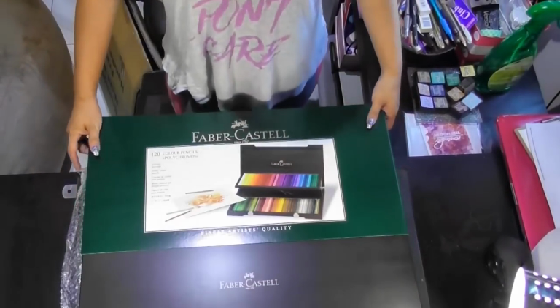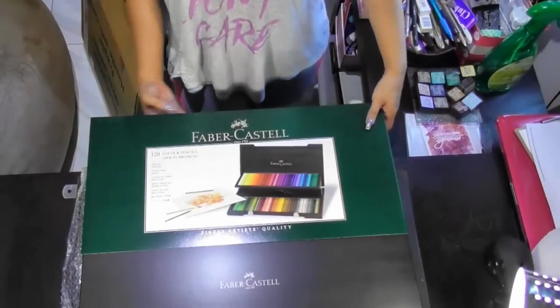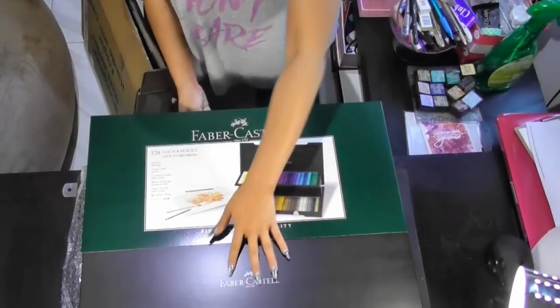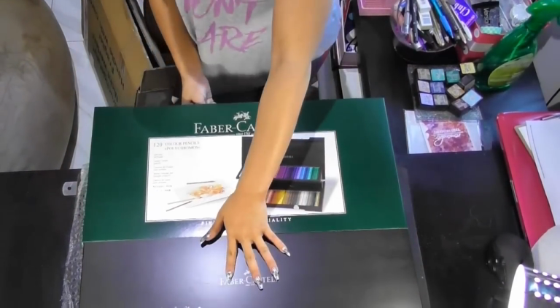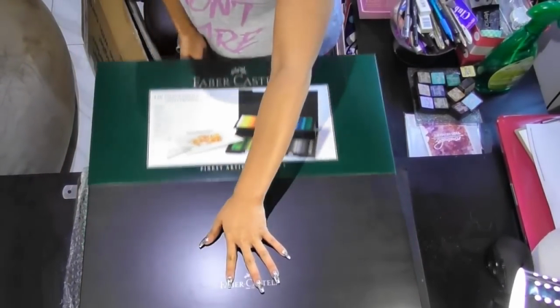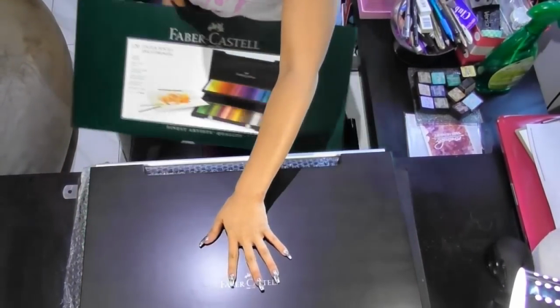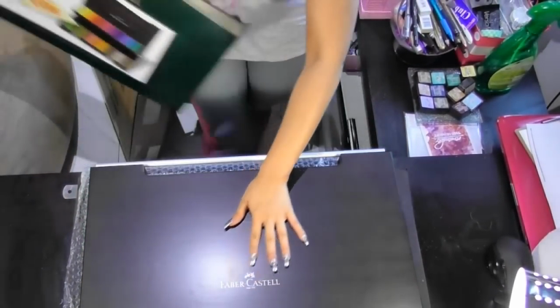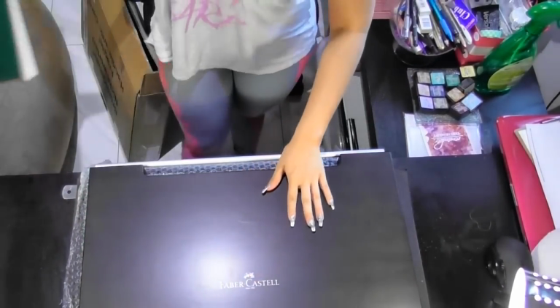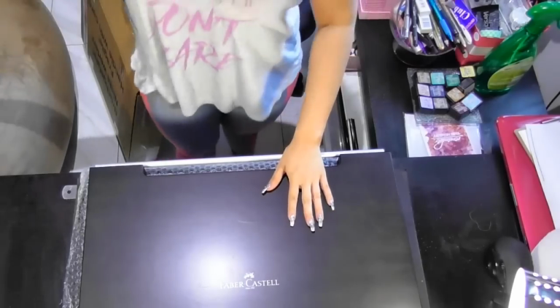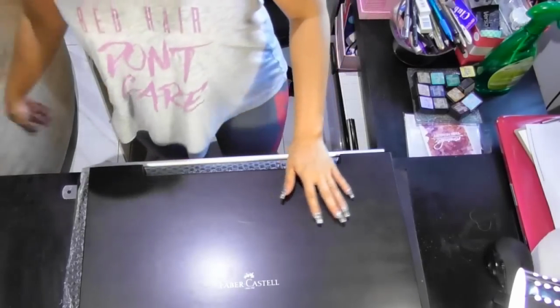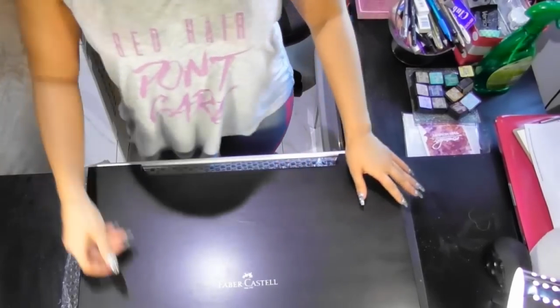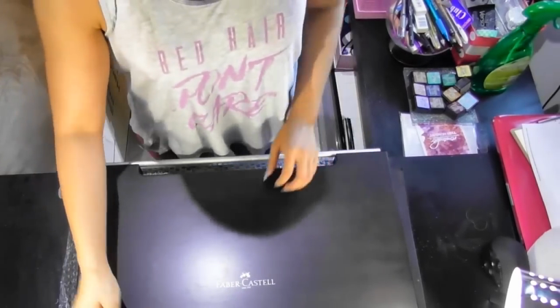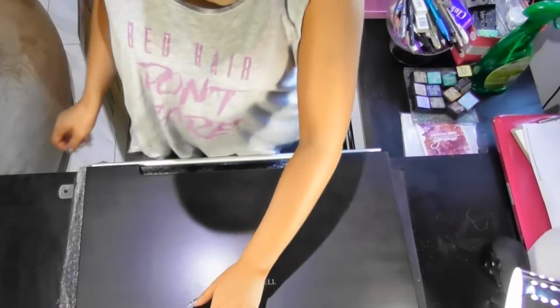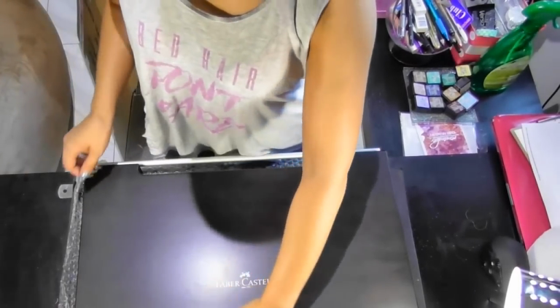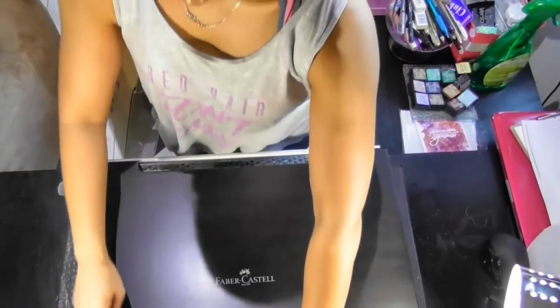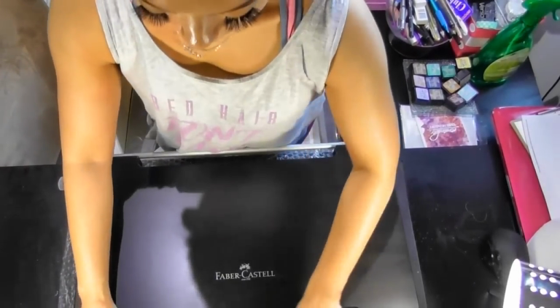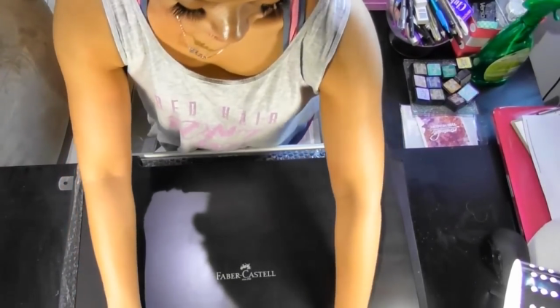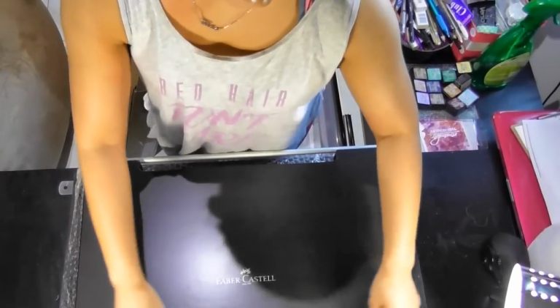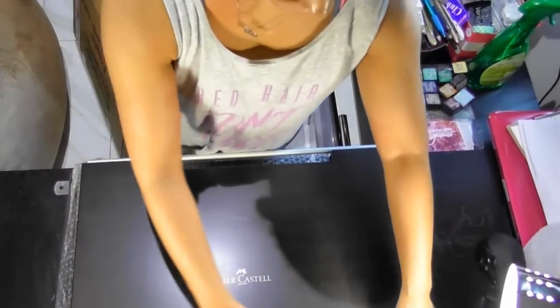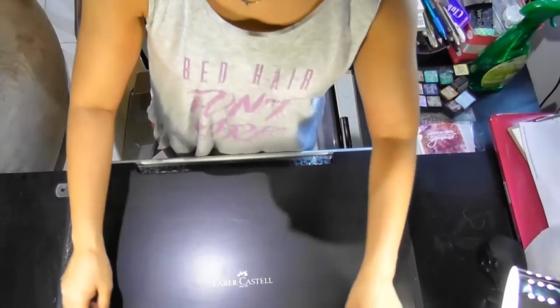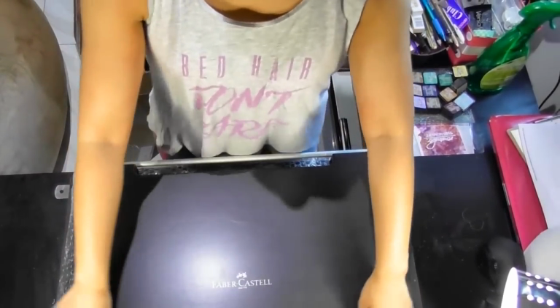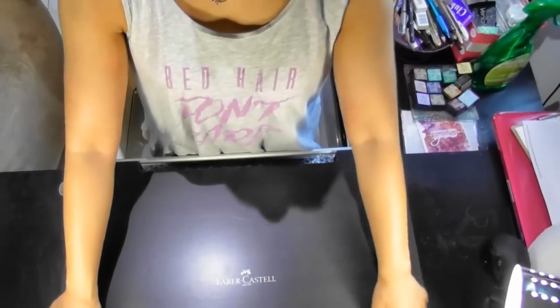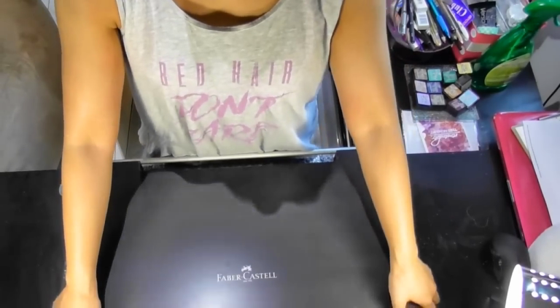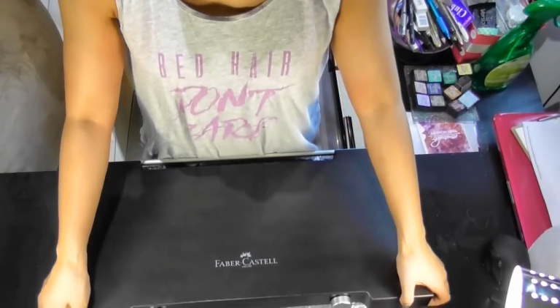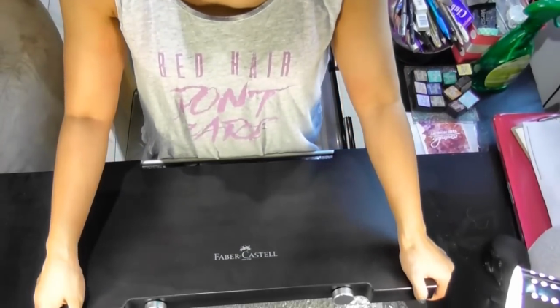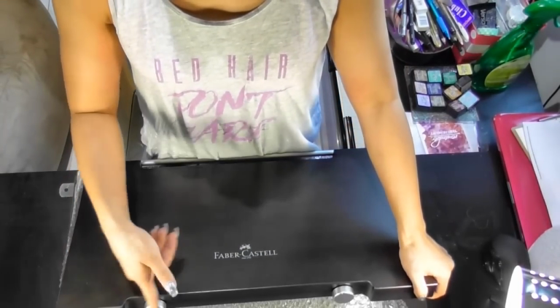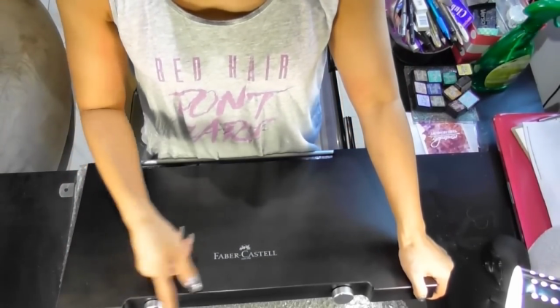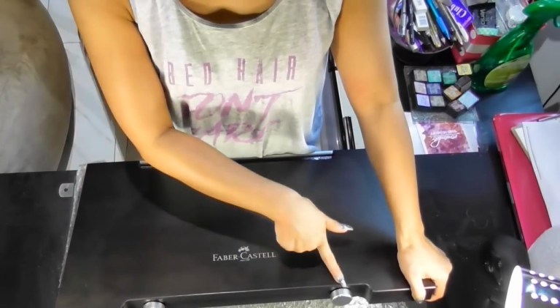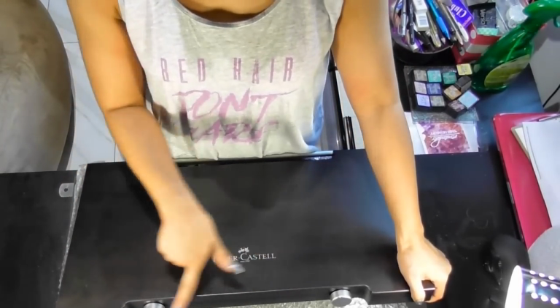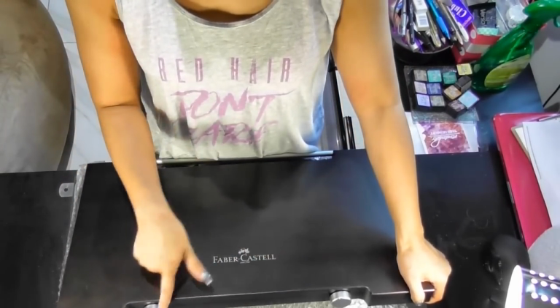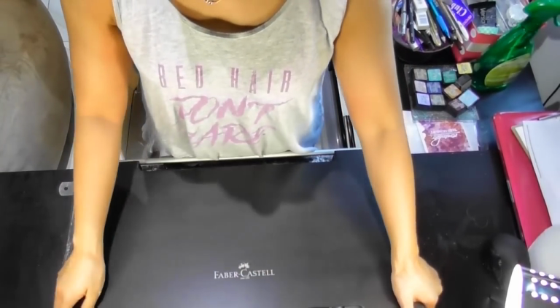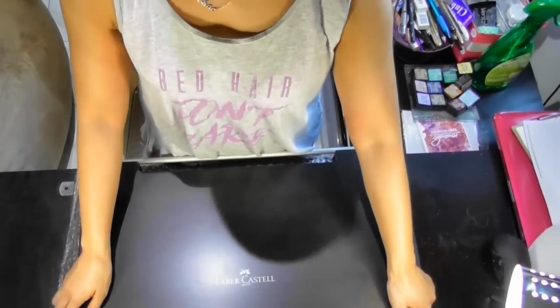It had a lot of information on that slipcover — colours, swatches, and so on. It's a beautiful case, a beautiful wooden case. The little locks on it are very sturdy as well.